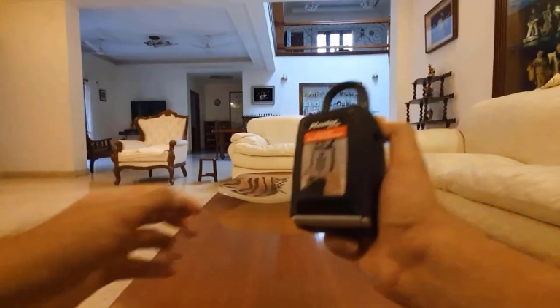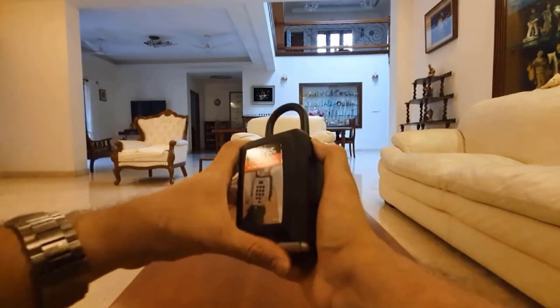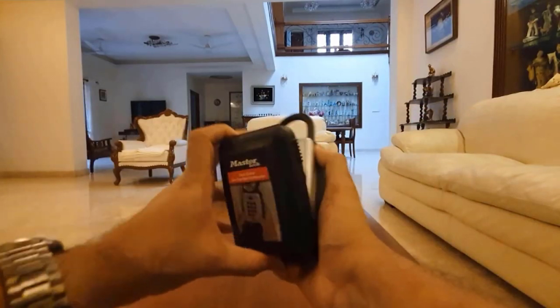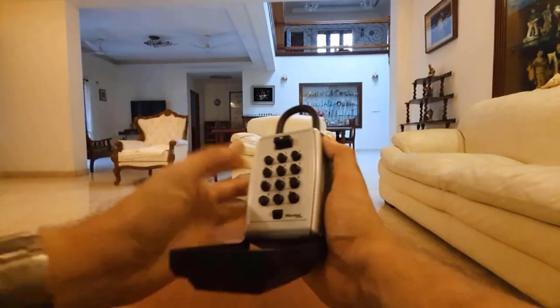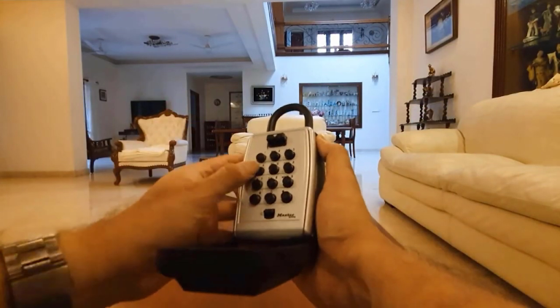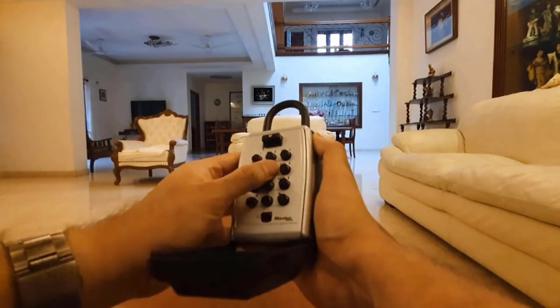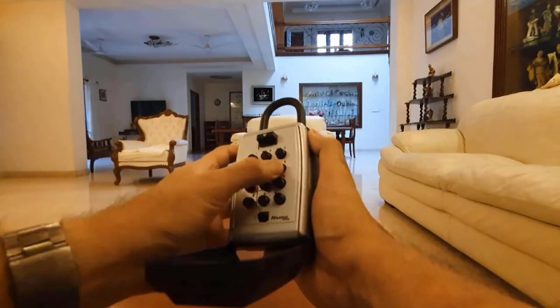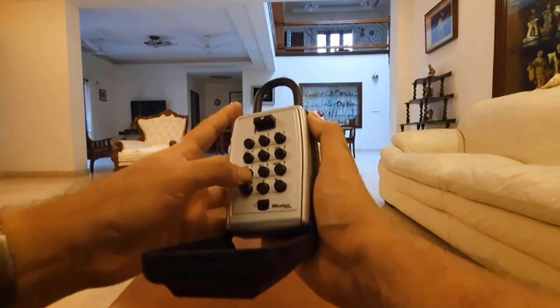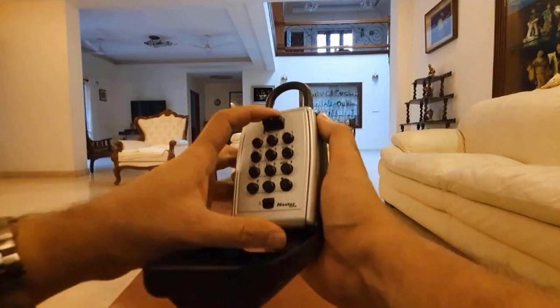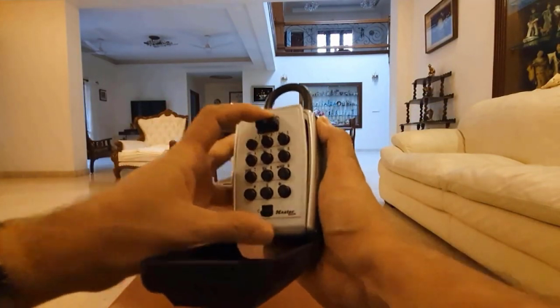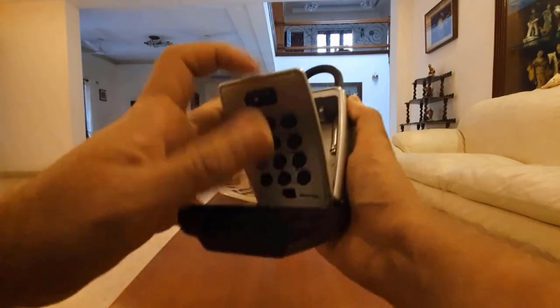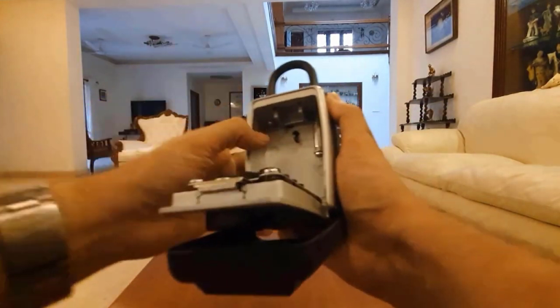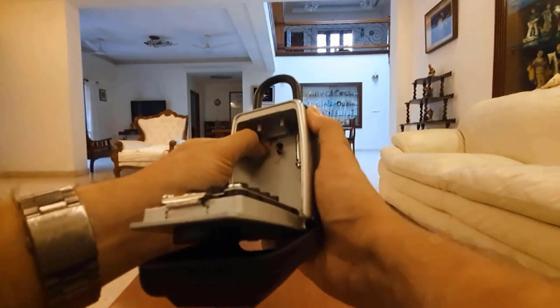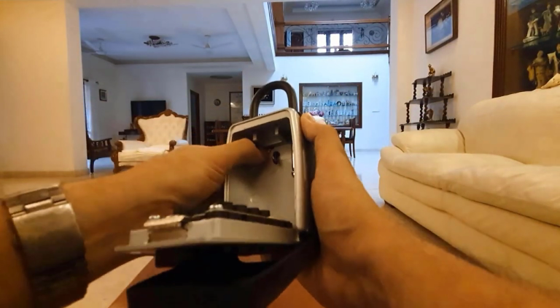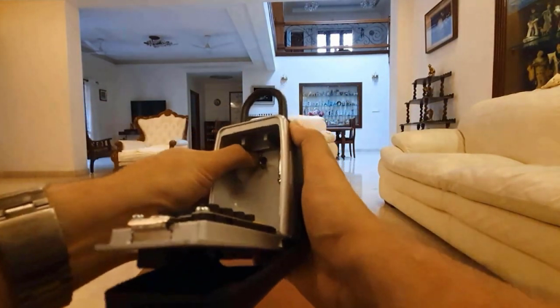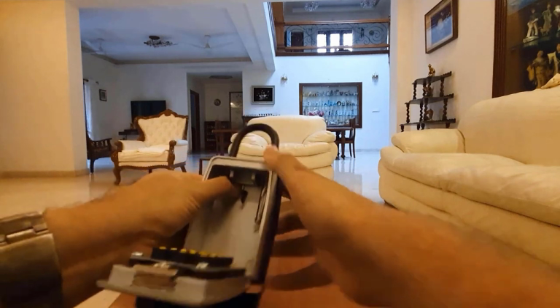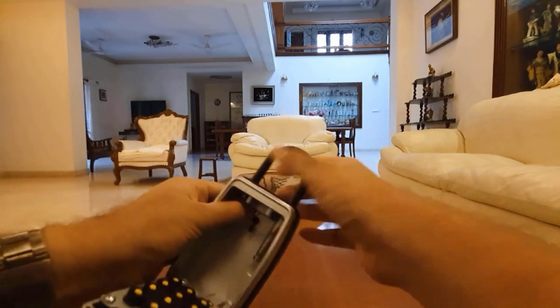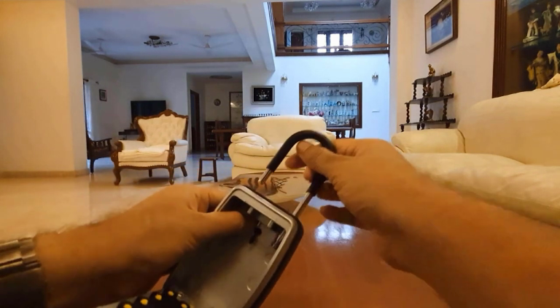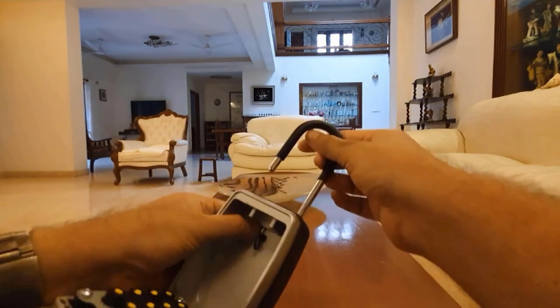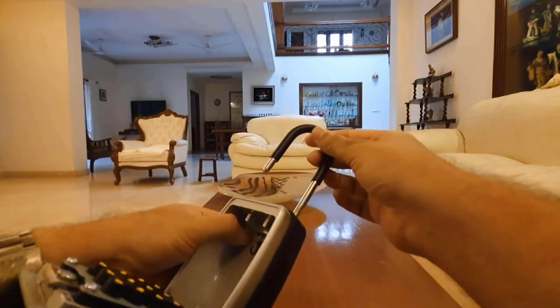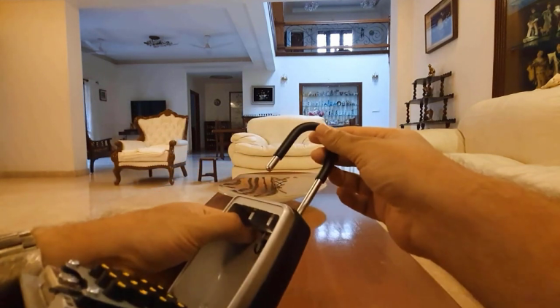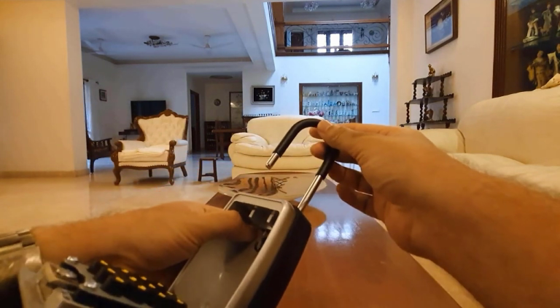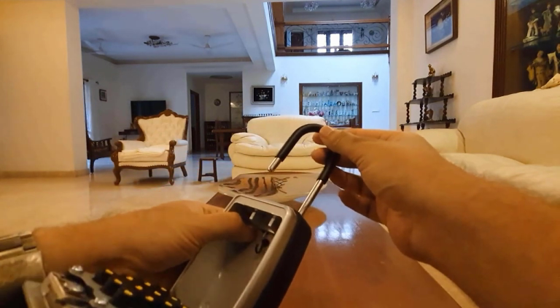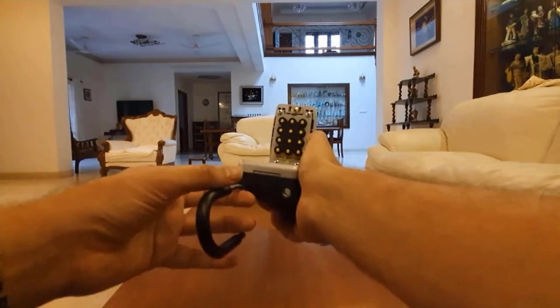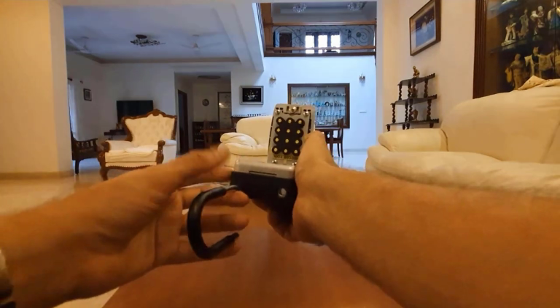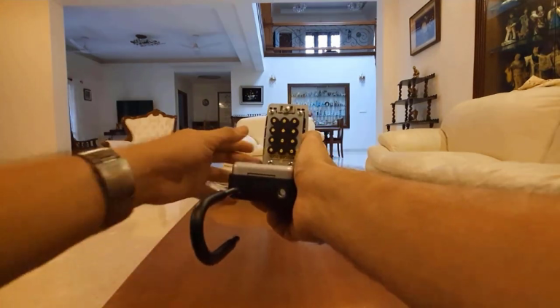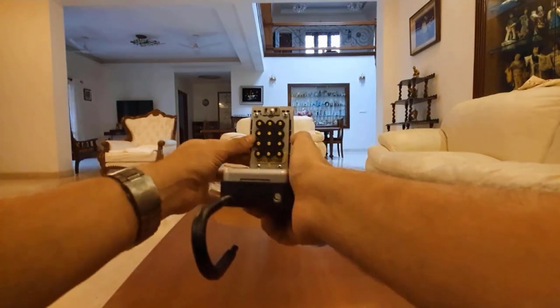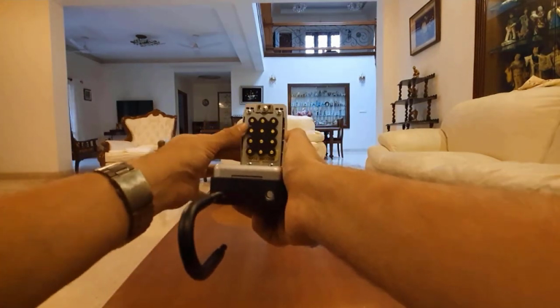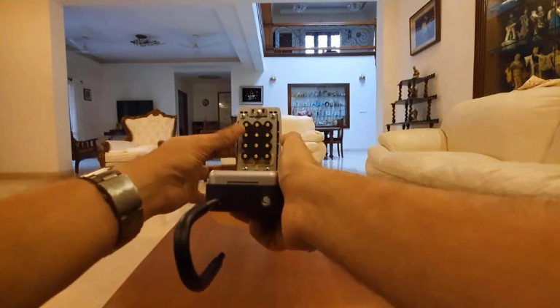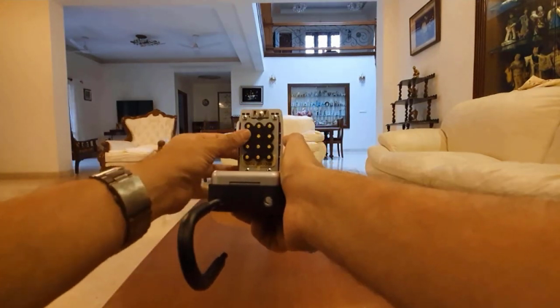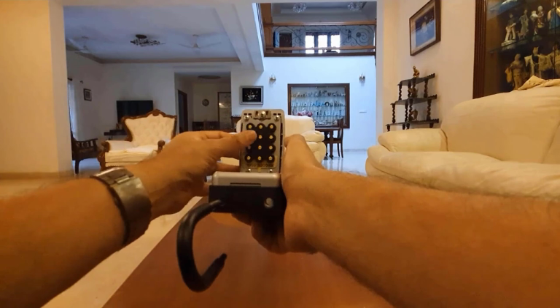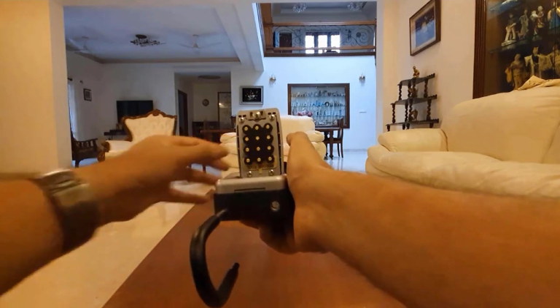To lock it somewhere, you just have to open this and move this. Now you can lock it anywhere. You can set it to whatever code you want by turning these buttons.